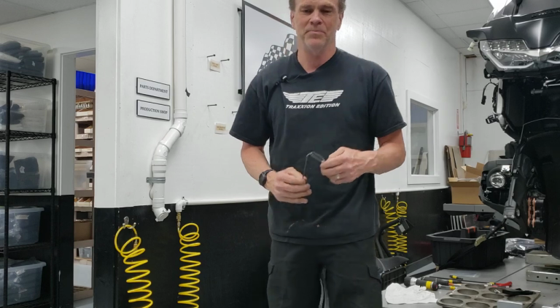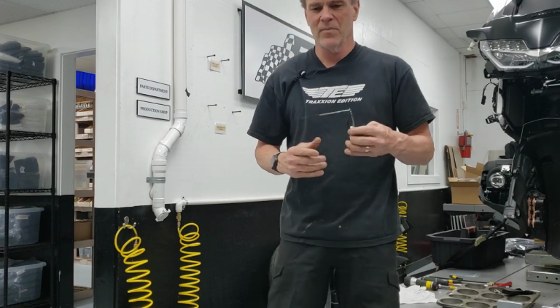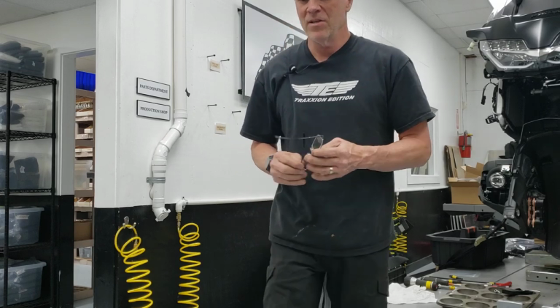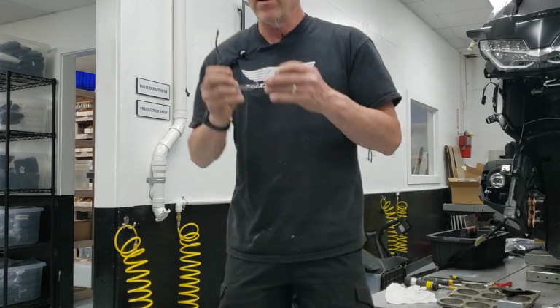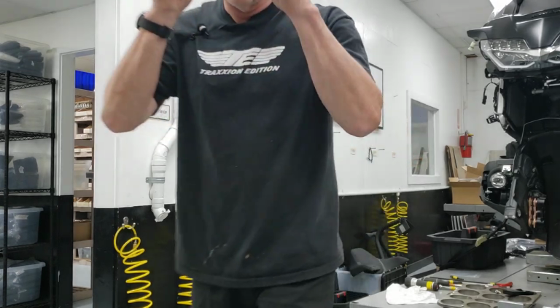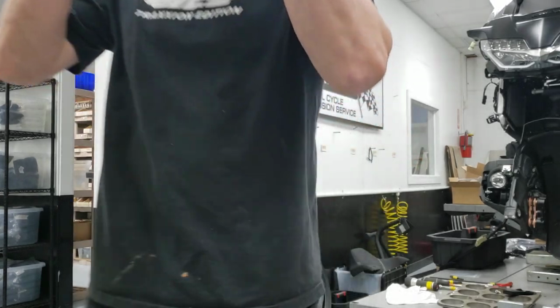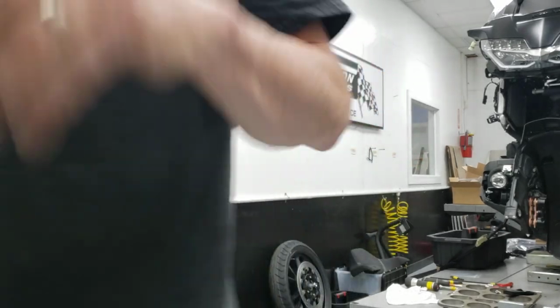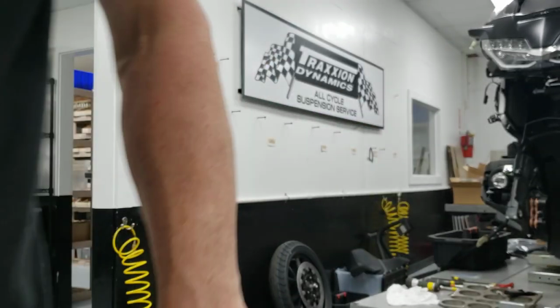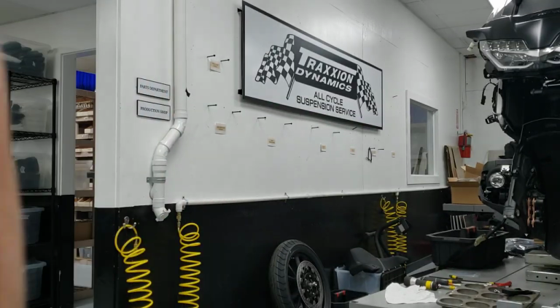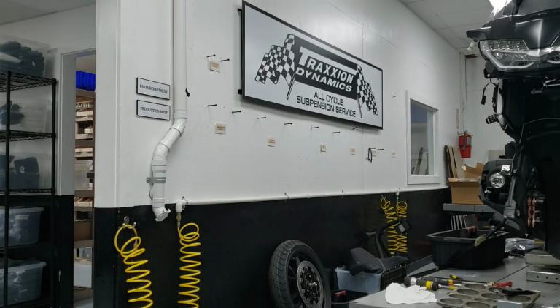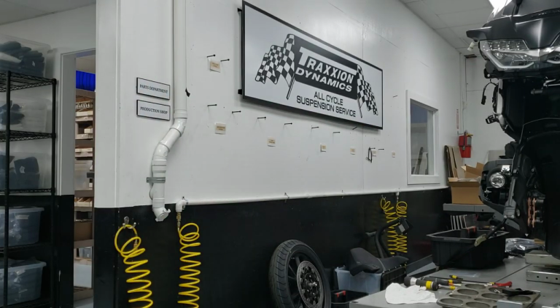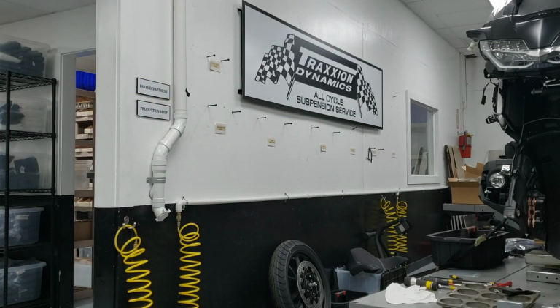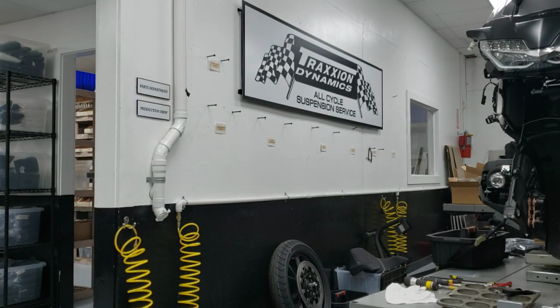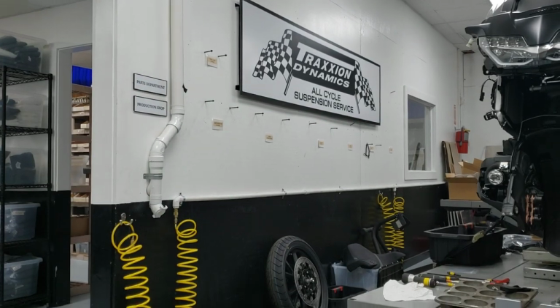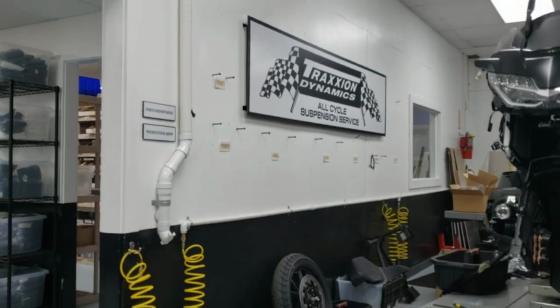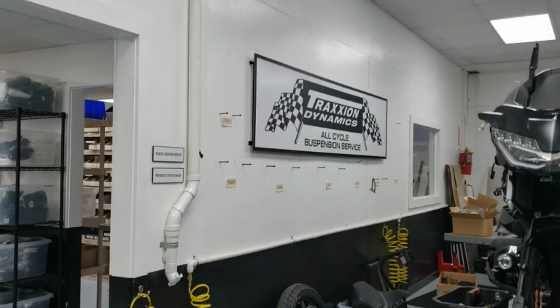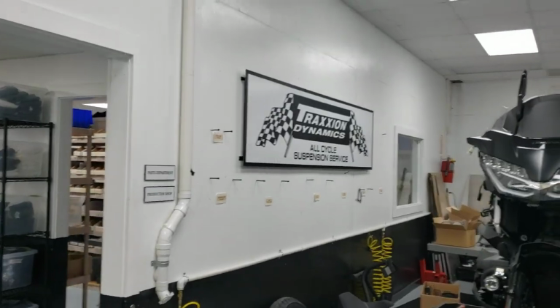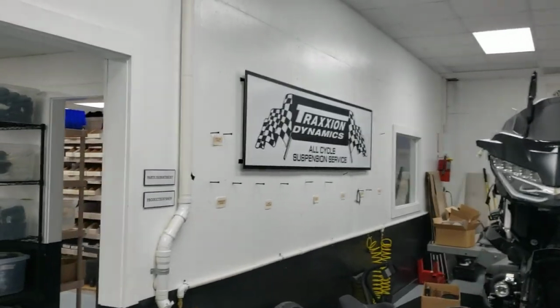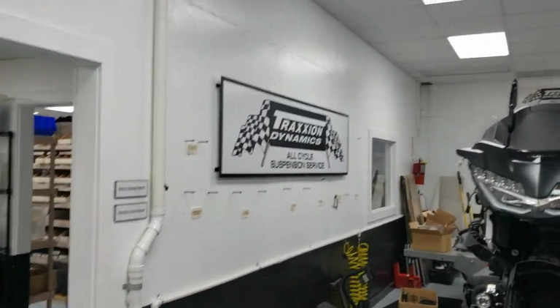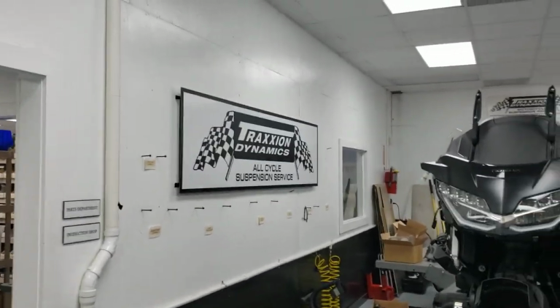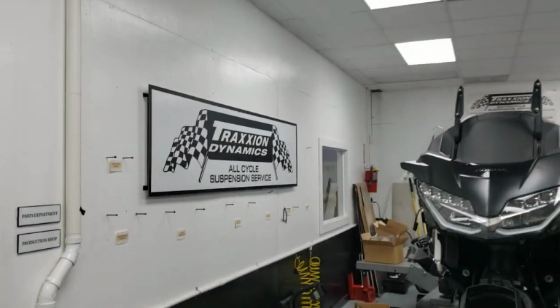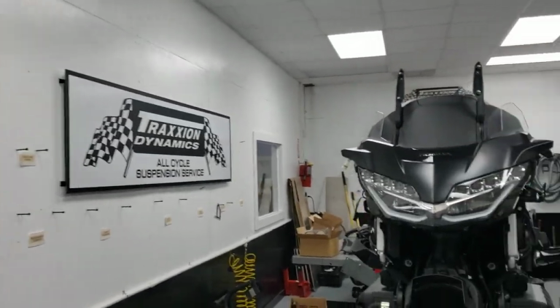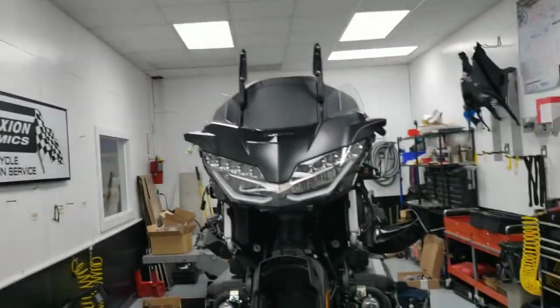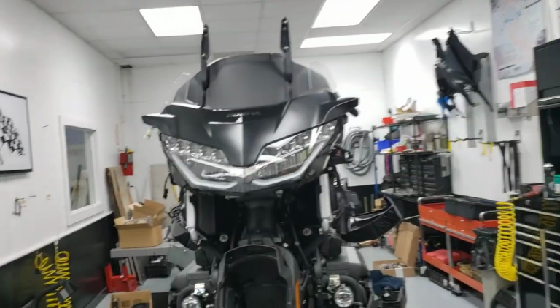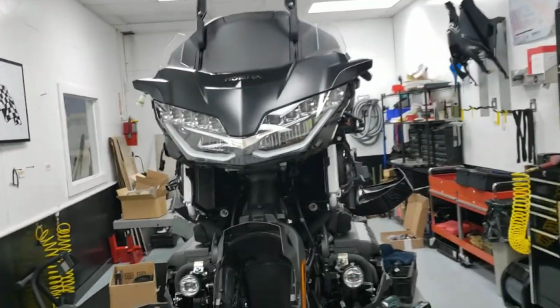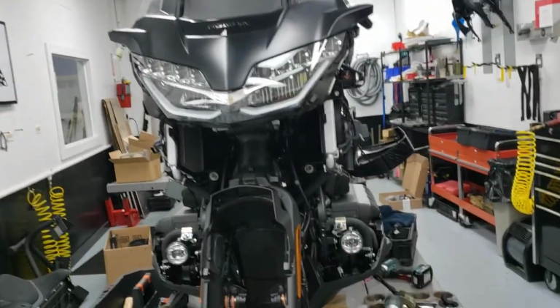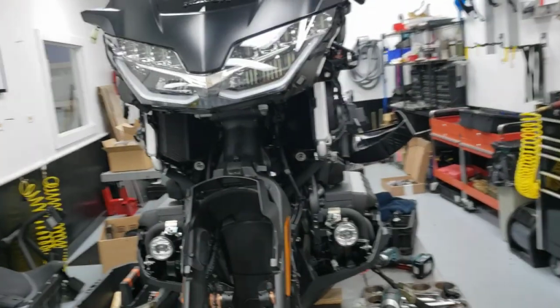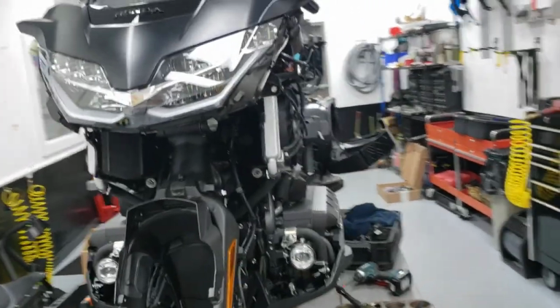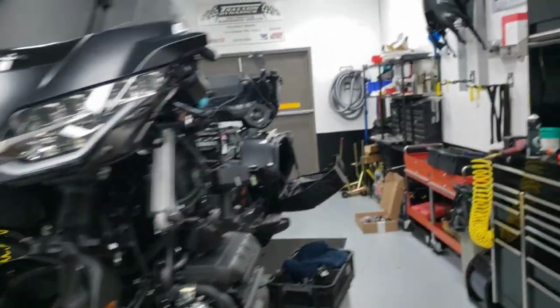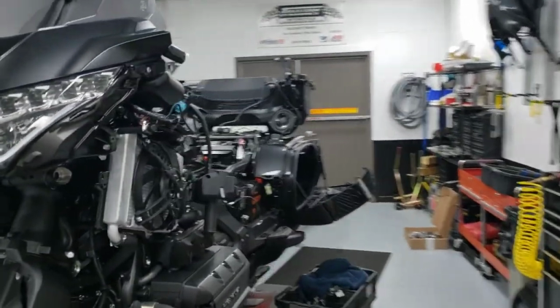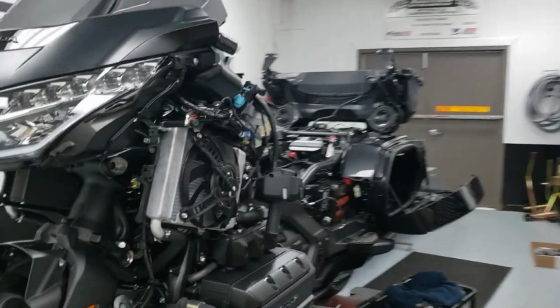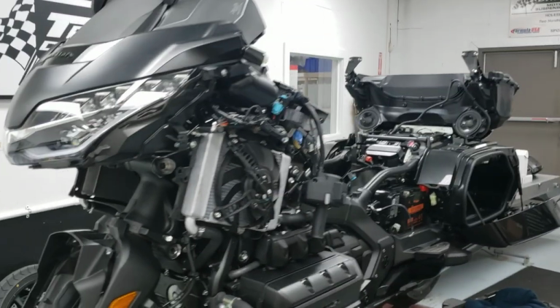Just like on any good home improvement show, you have demolition day. That's kind of what's happened here. Here's what the bike looks like at the moment.